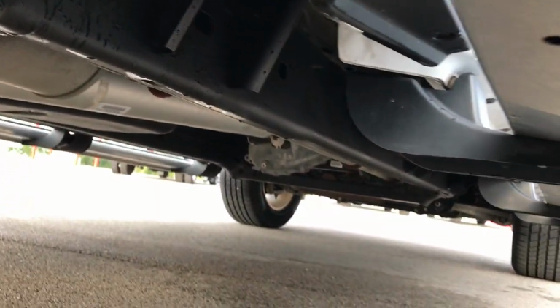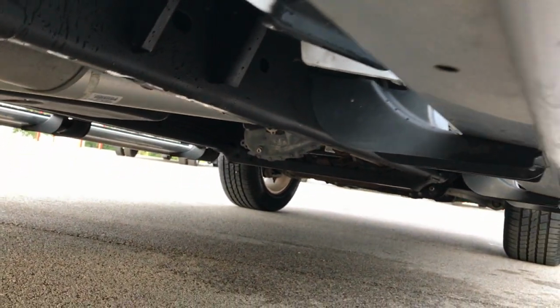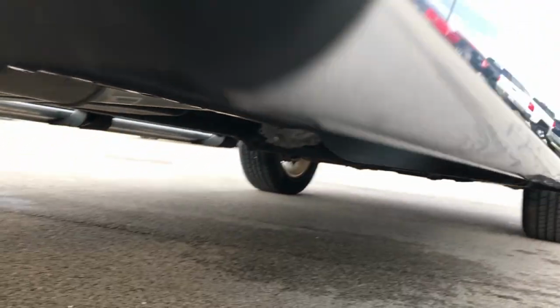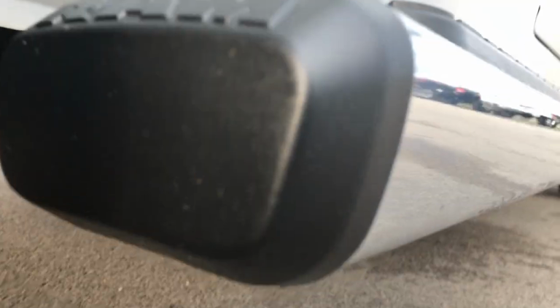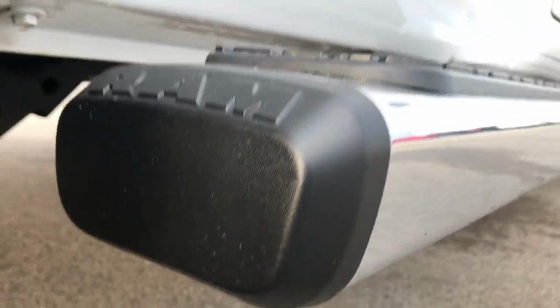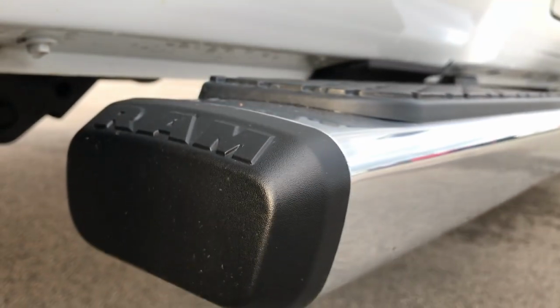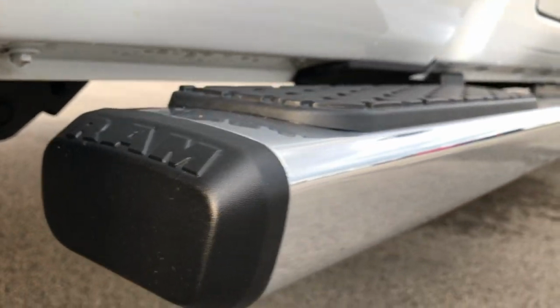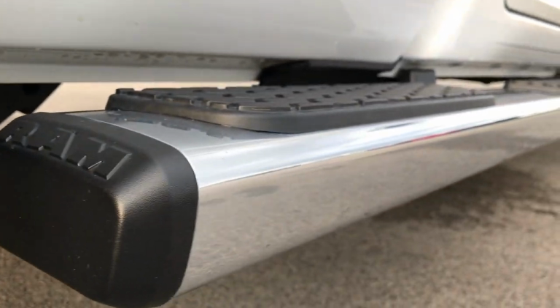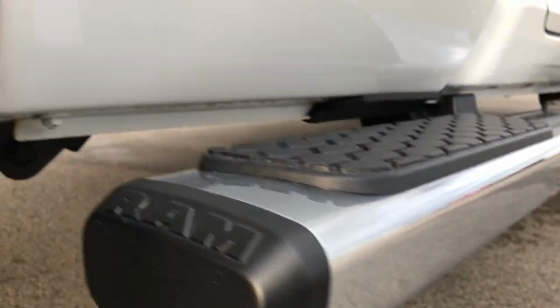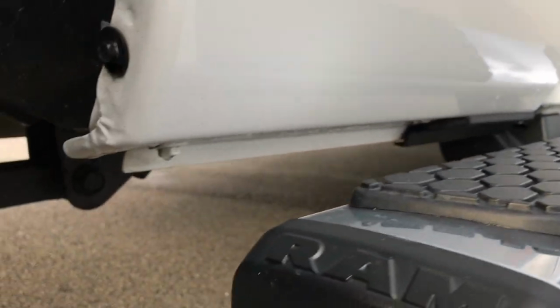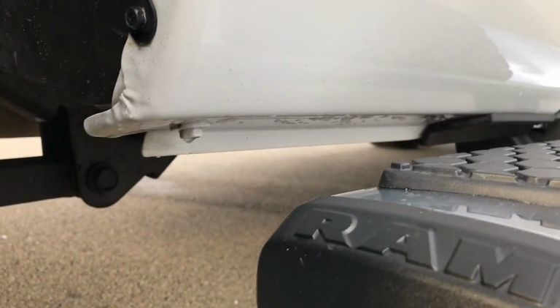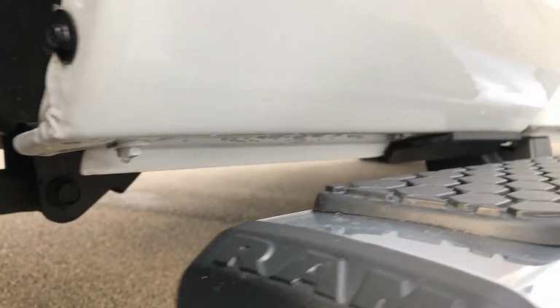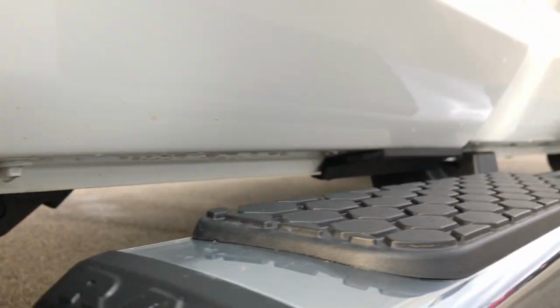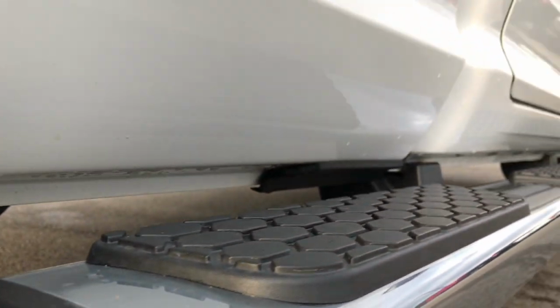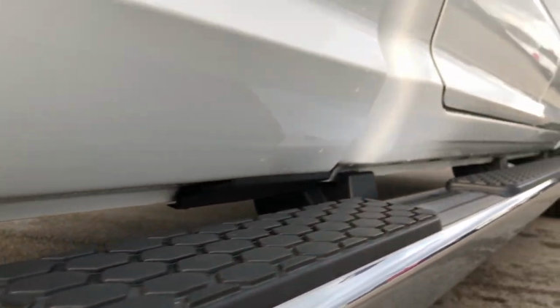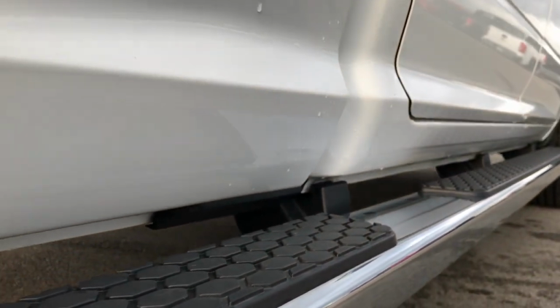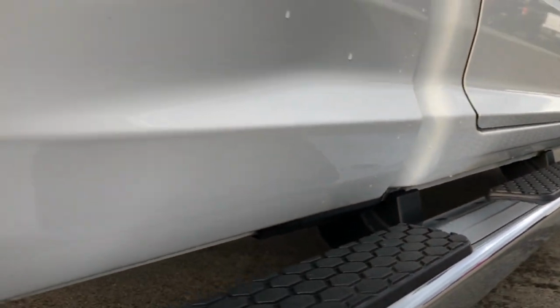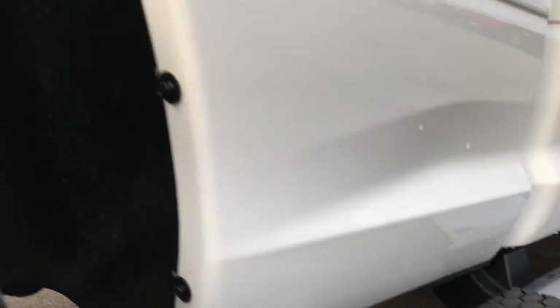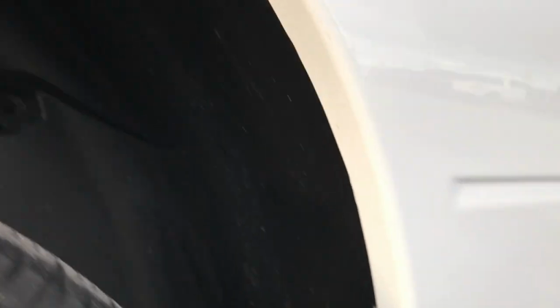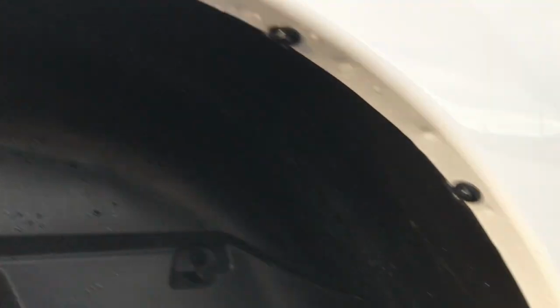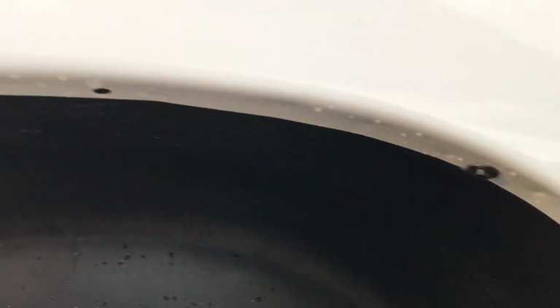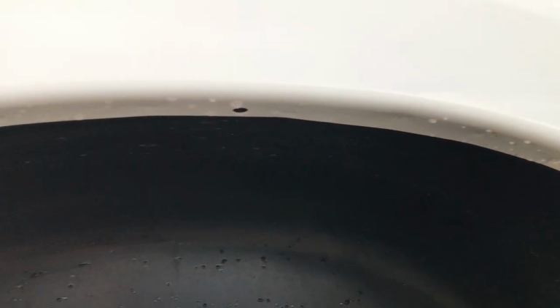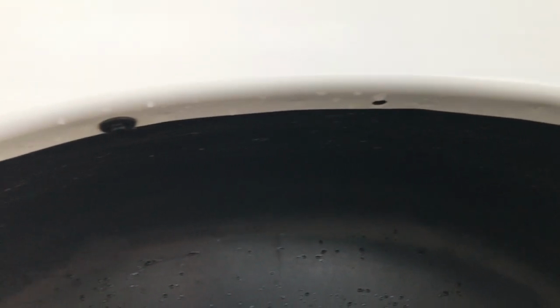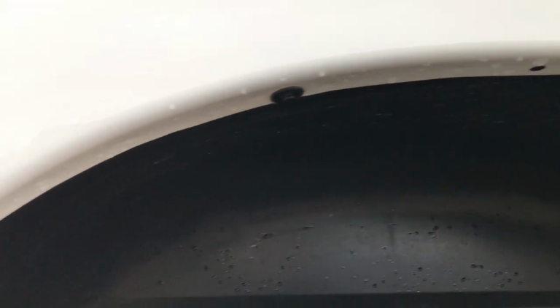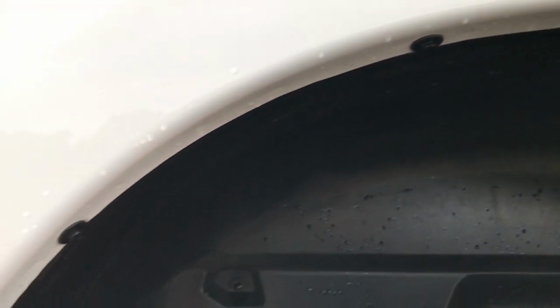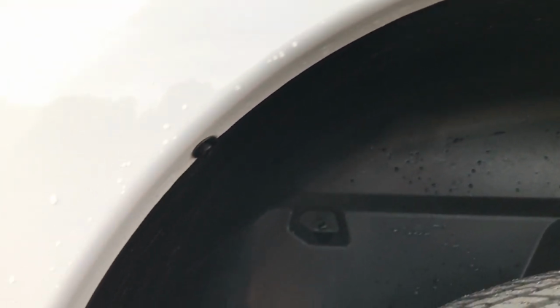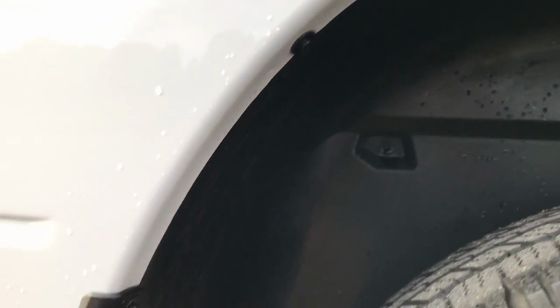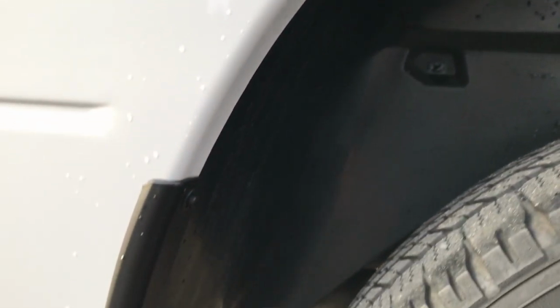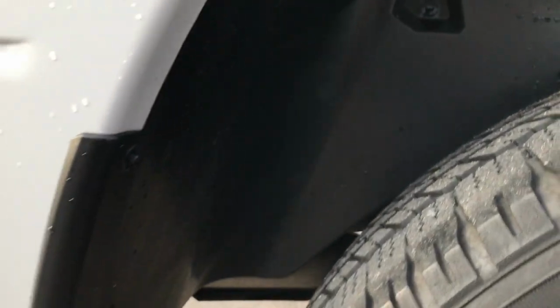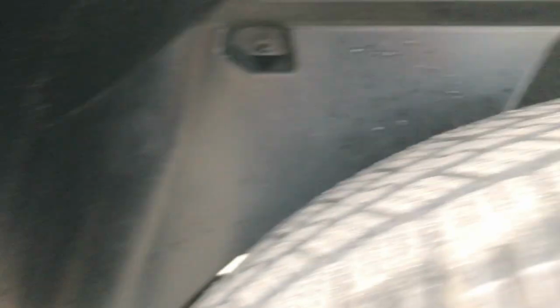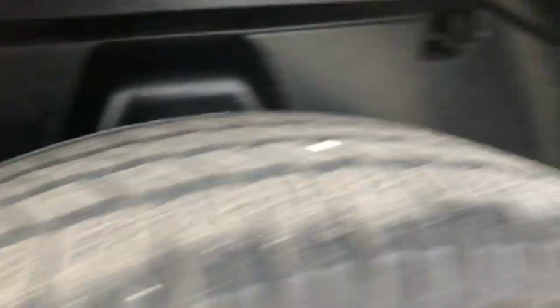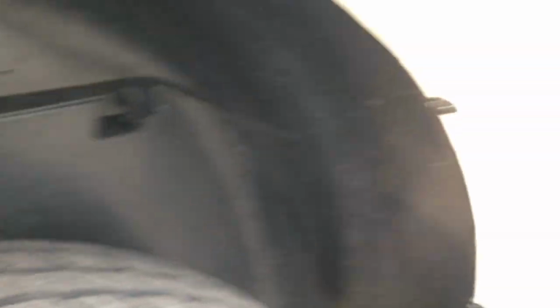Very clean underneath. Has the factory chrome step bars. The lower rockers and everything look really good. The wheel wells on this one are in excellent shape — no rock chips or anything like that.